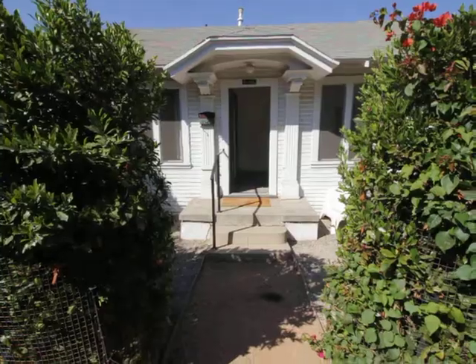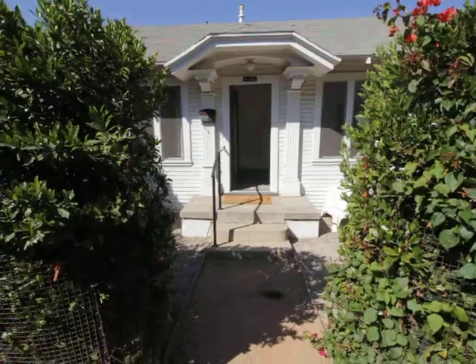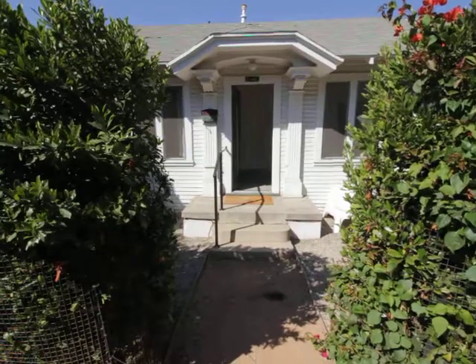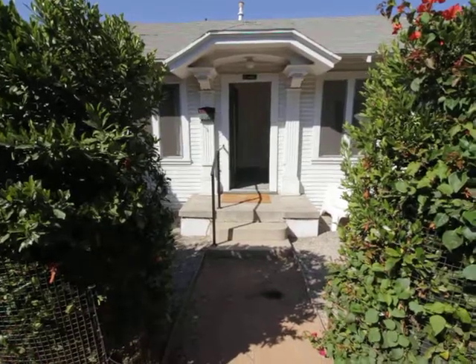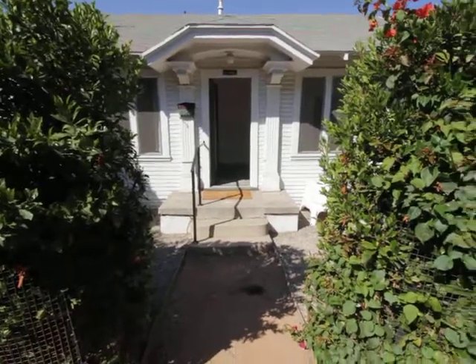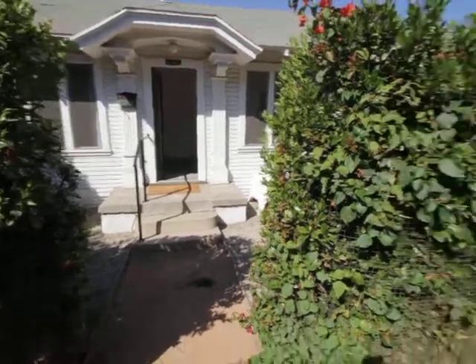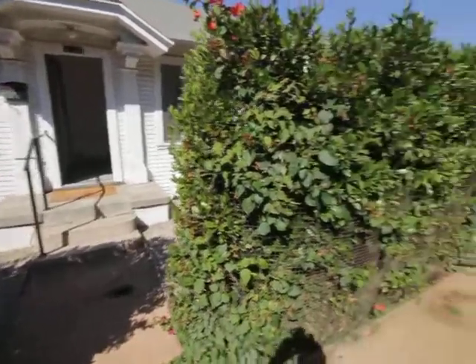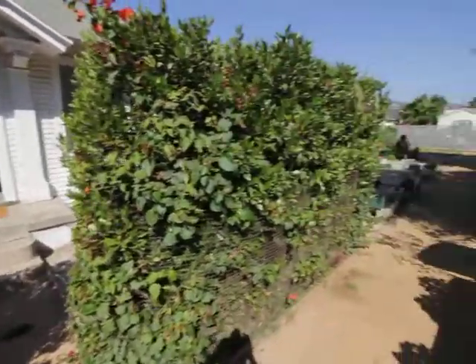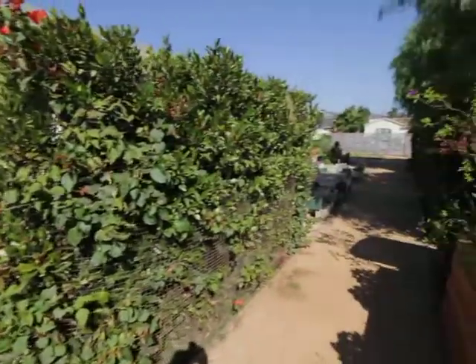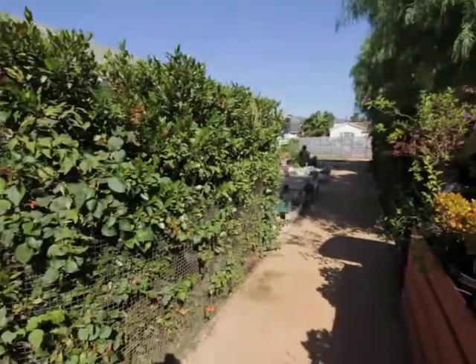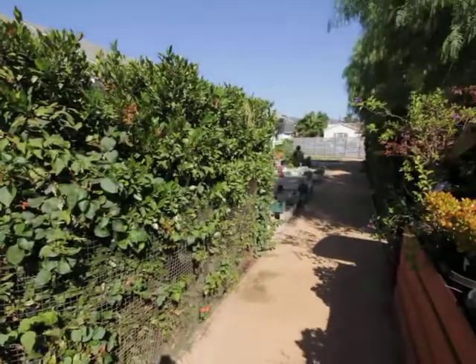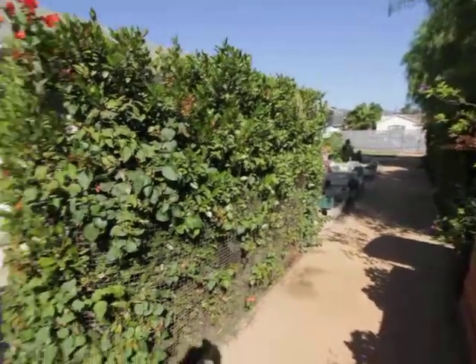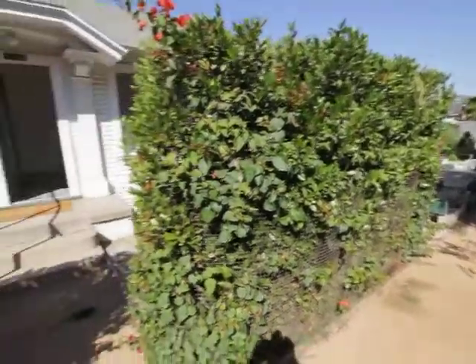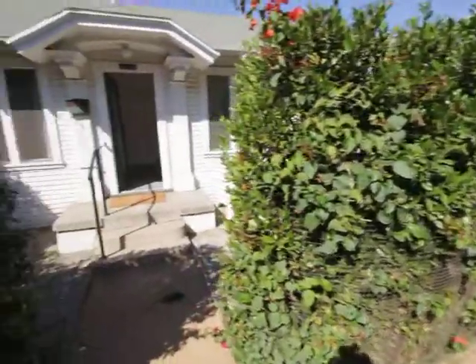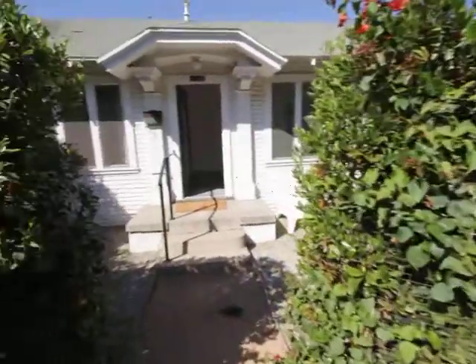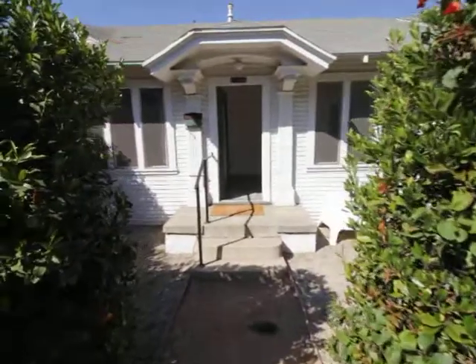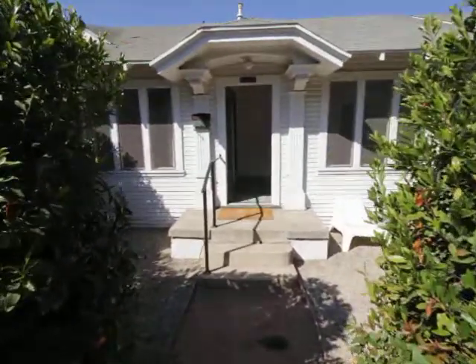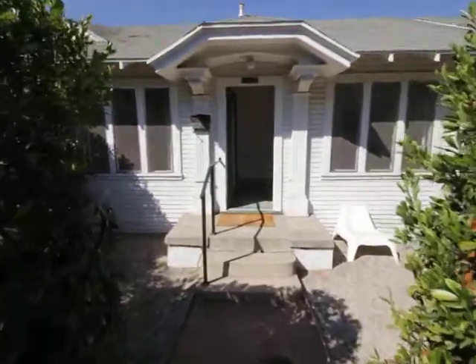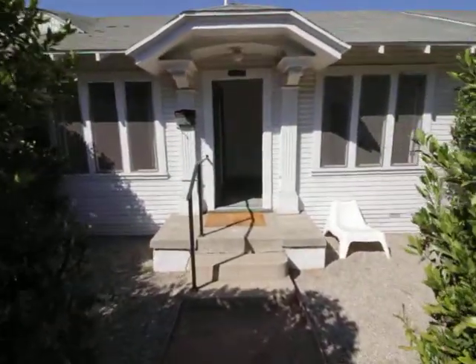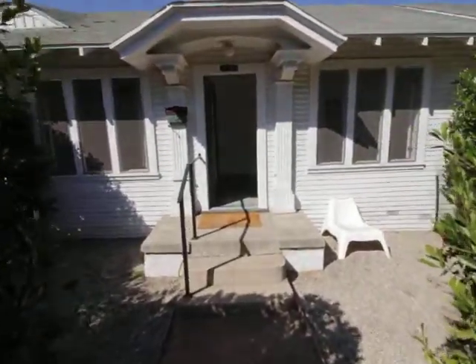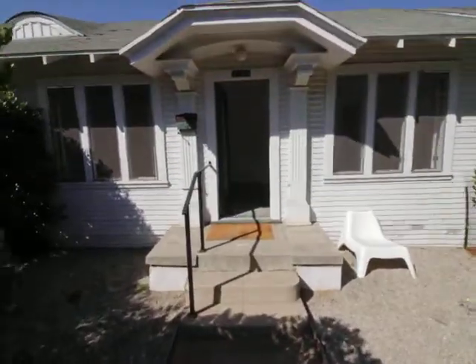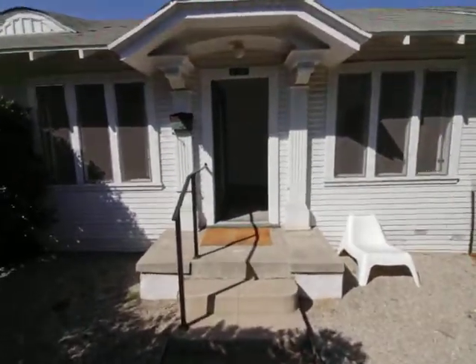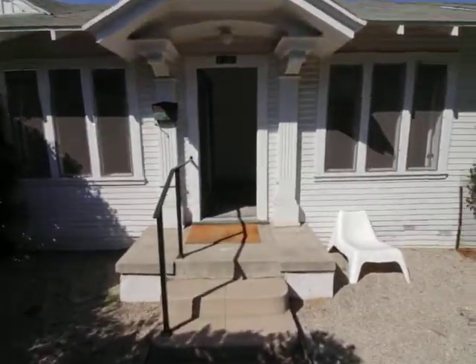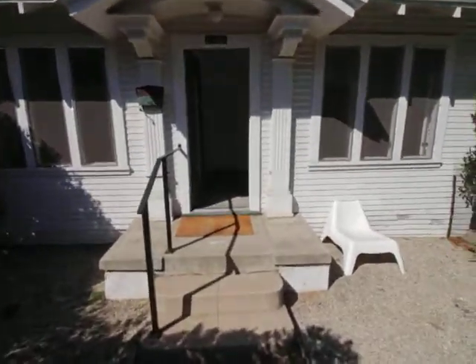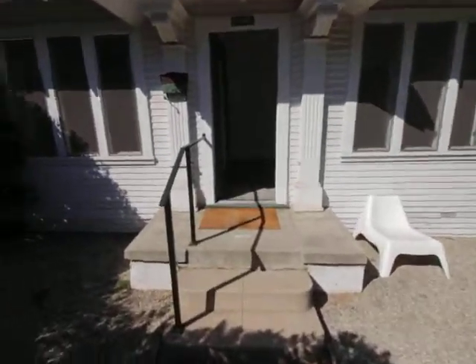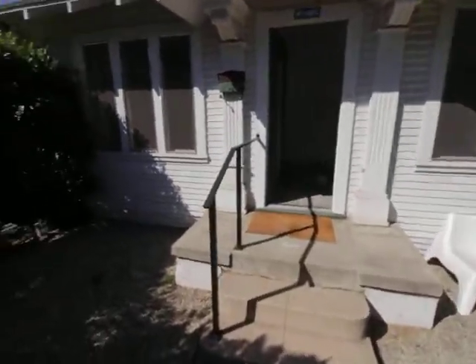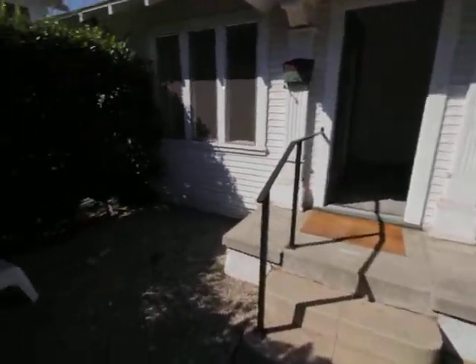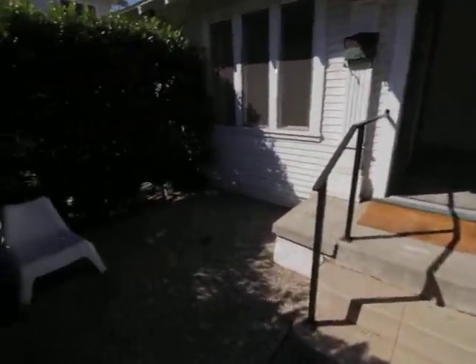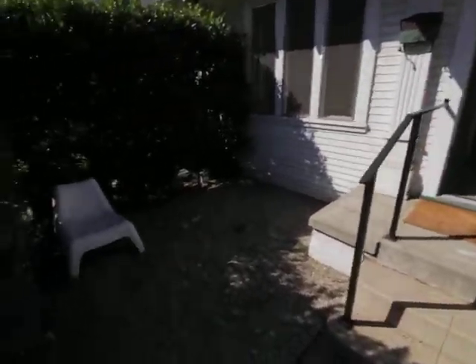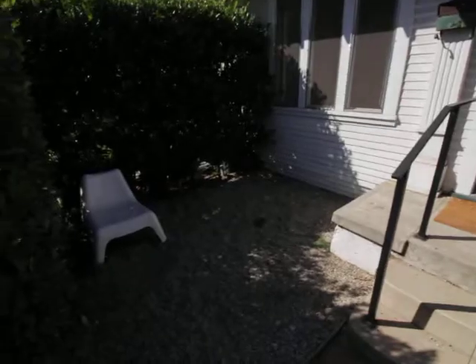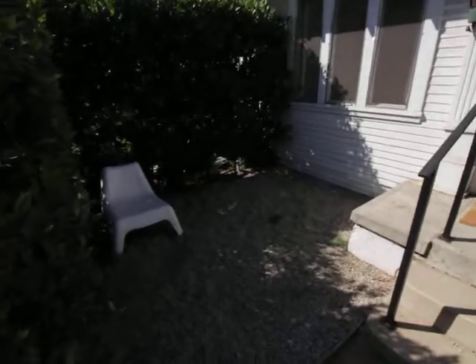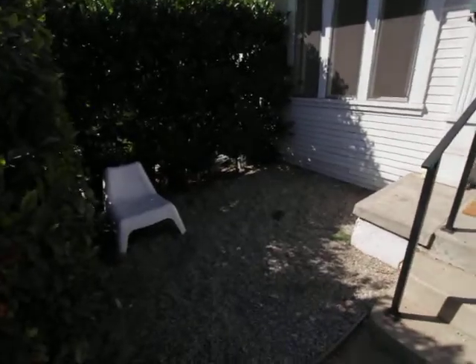Hello, you're watching a video tour of a one-bedroom, one-bathroom bungalow located in Los Angeles, California, in the neighborhood of Virgil Village.